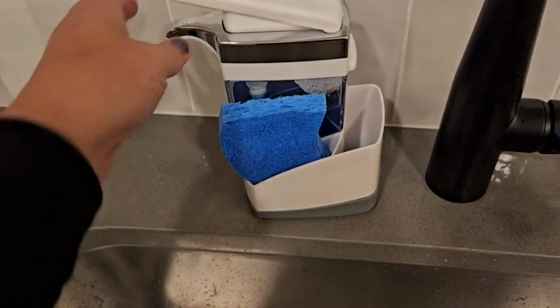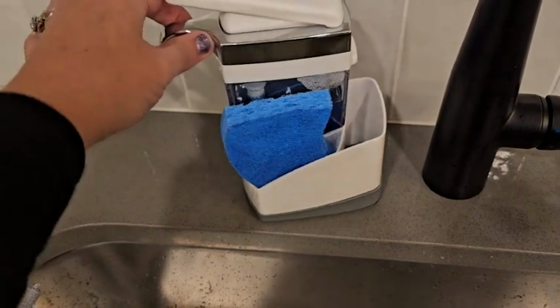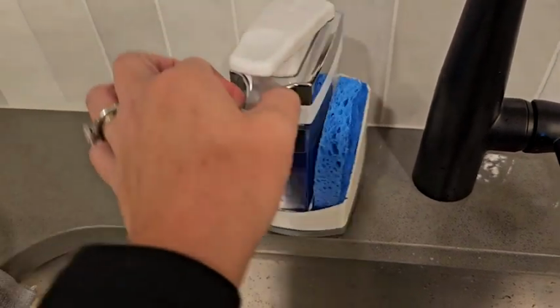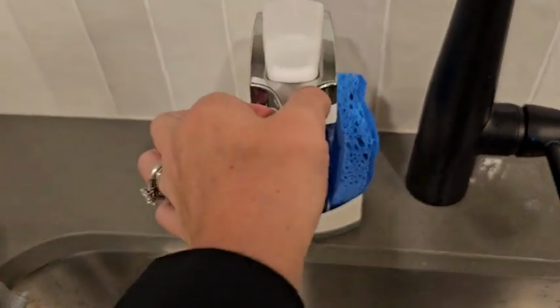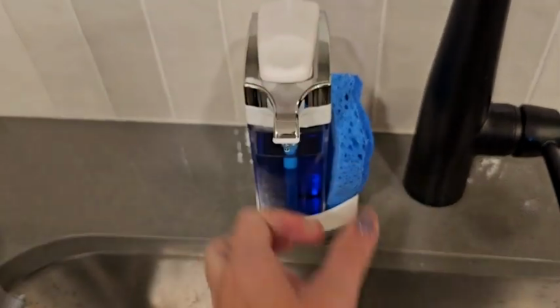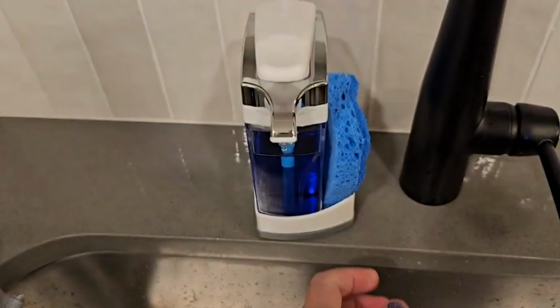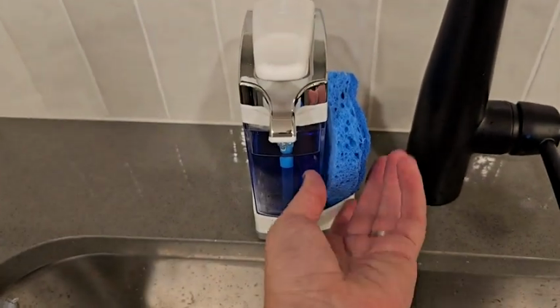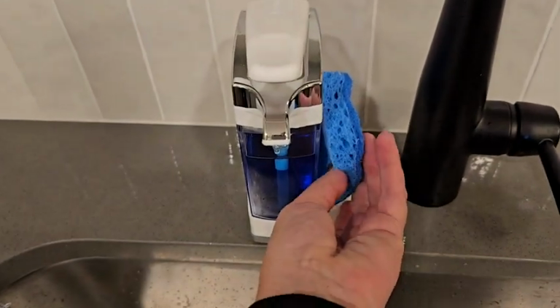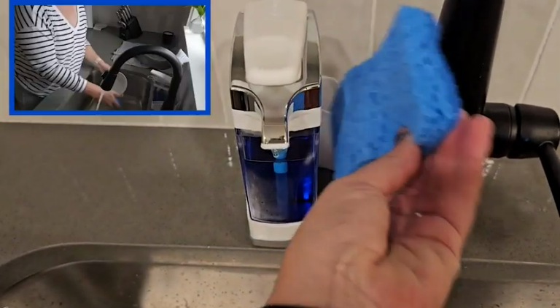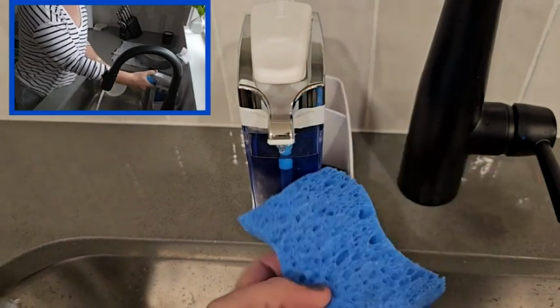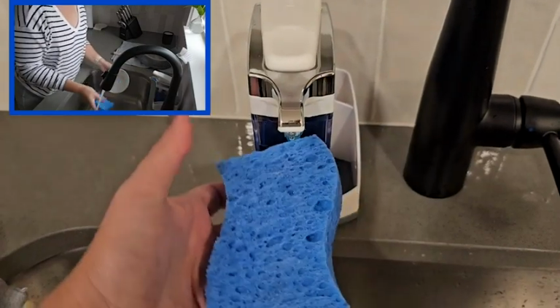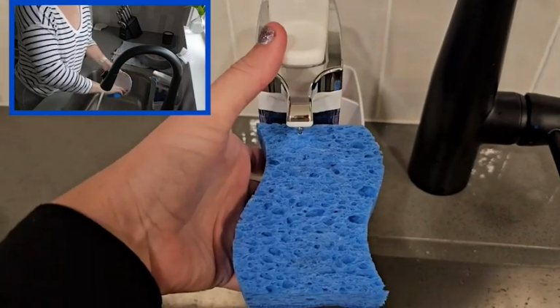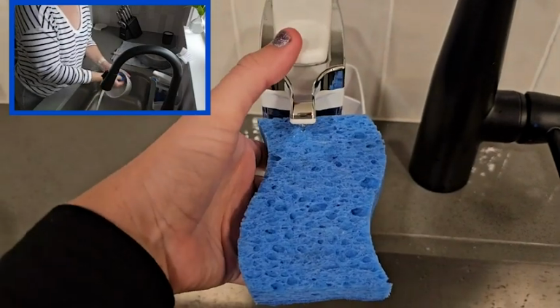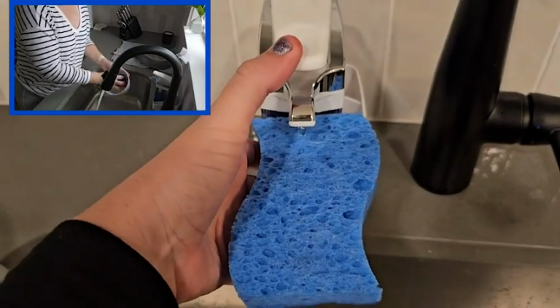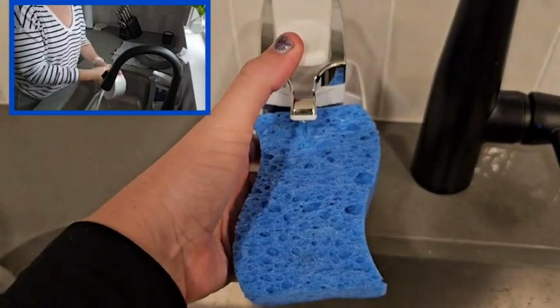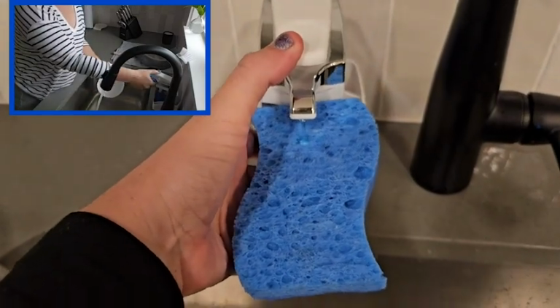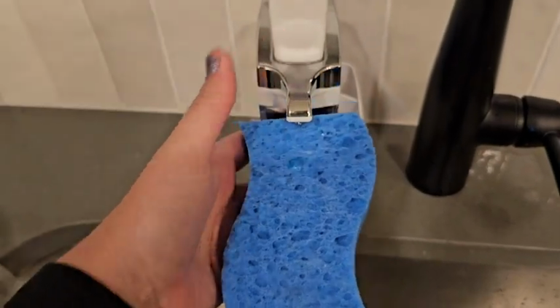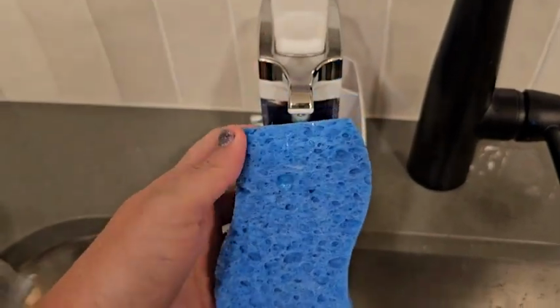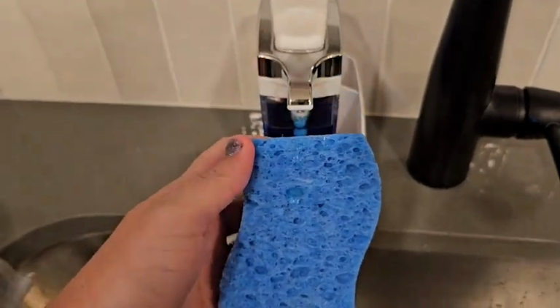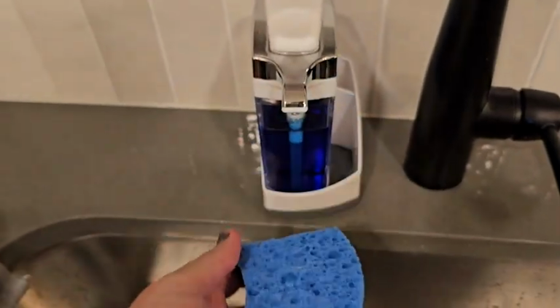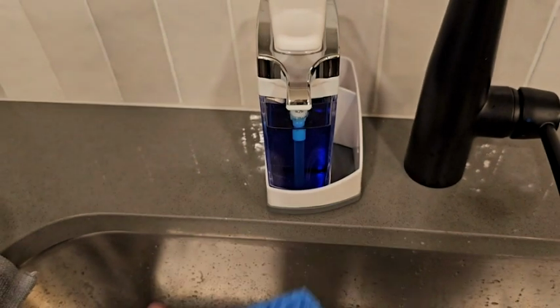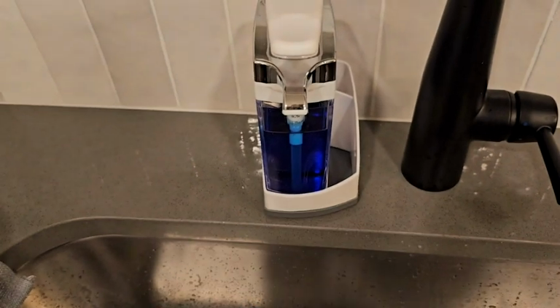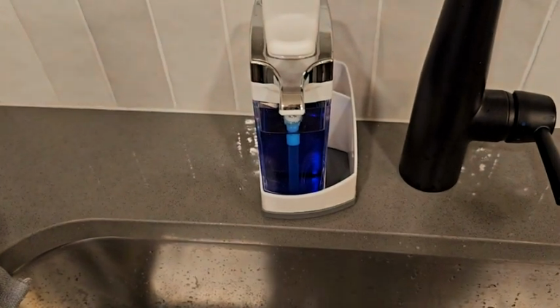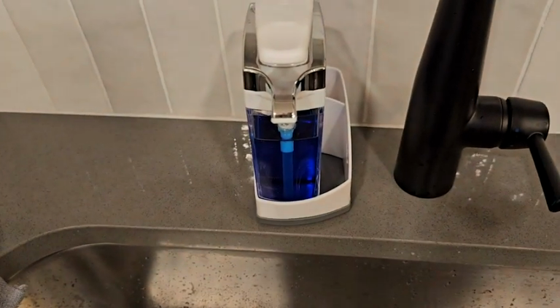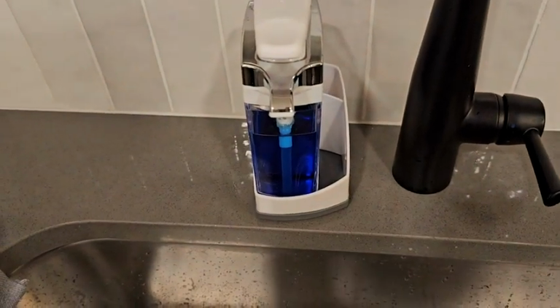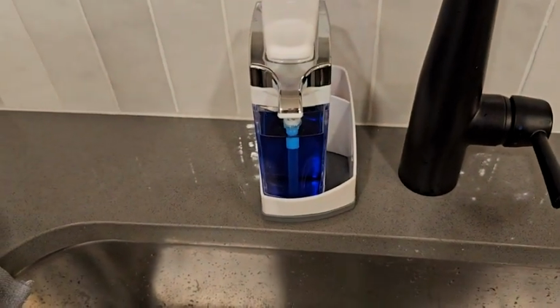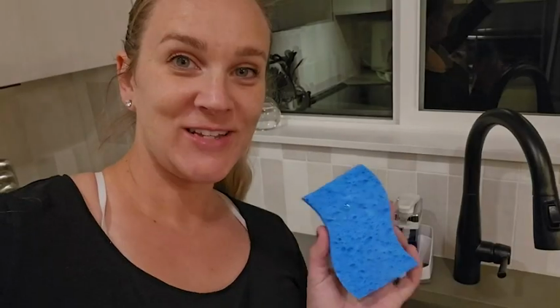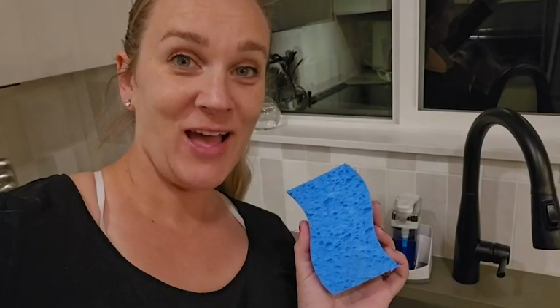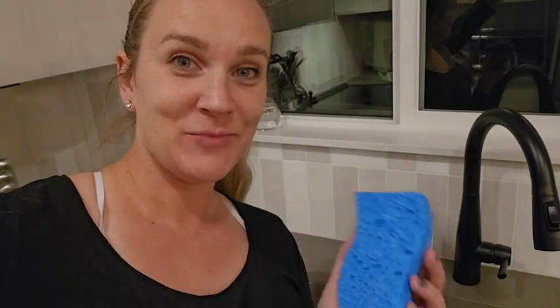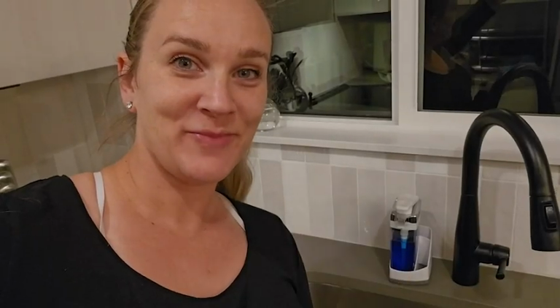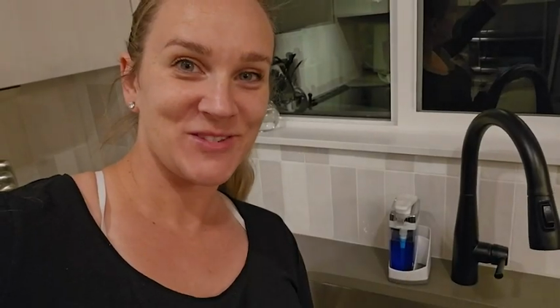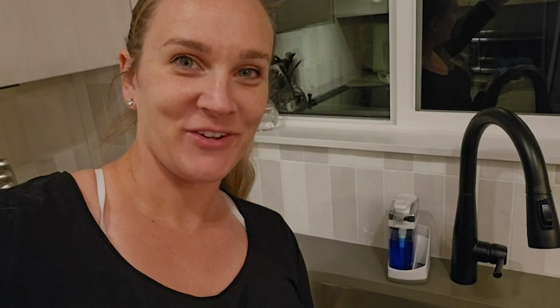One other feature I love is just how simple it is to press down. You can get your sponge and easily with one thumb just press it, and then you have your soap dispensed directly onto it. It's a win-win. Guys, I love it, but that's just my point of view.